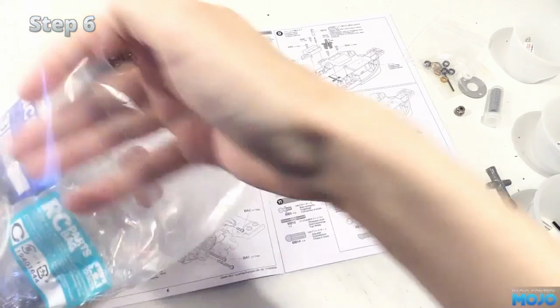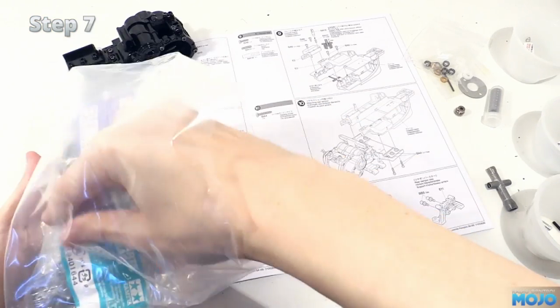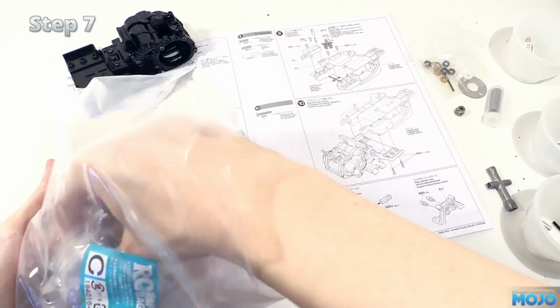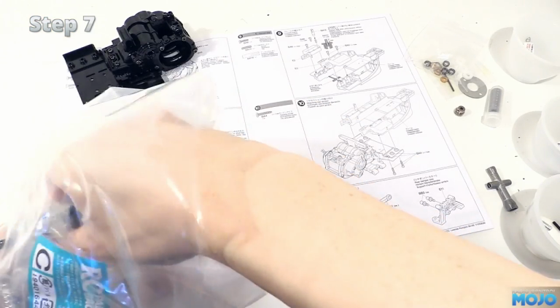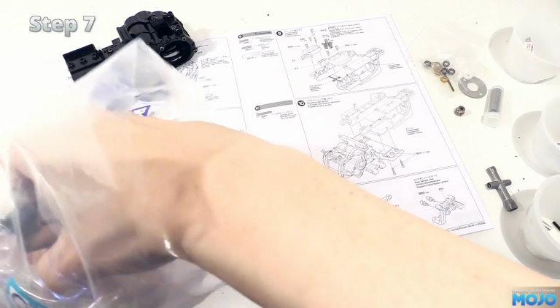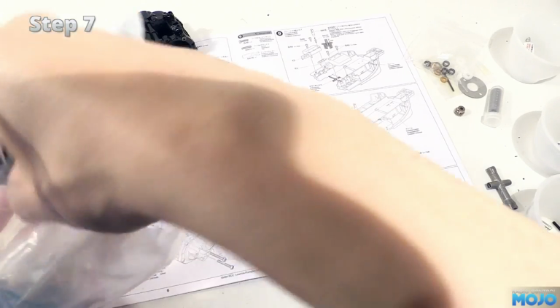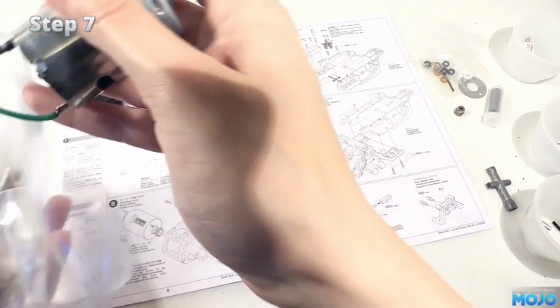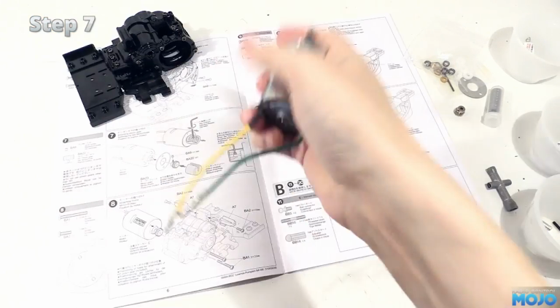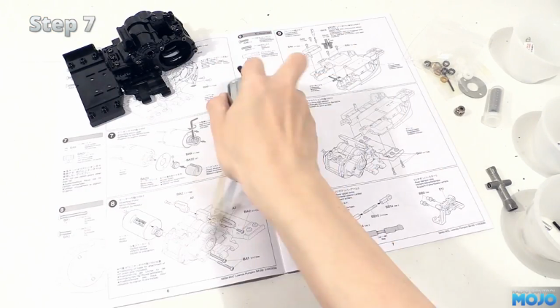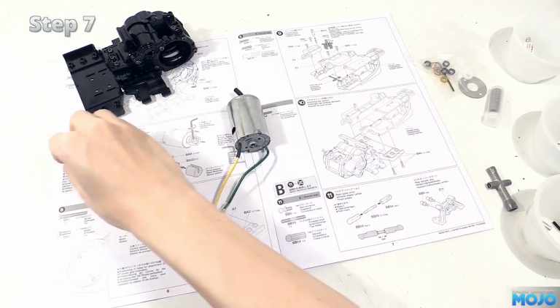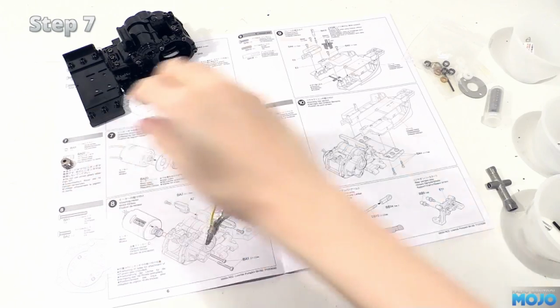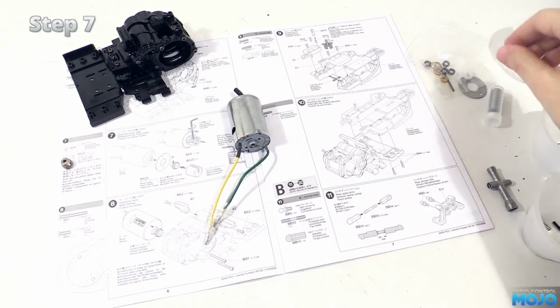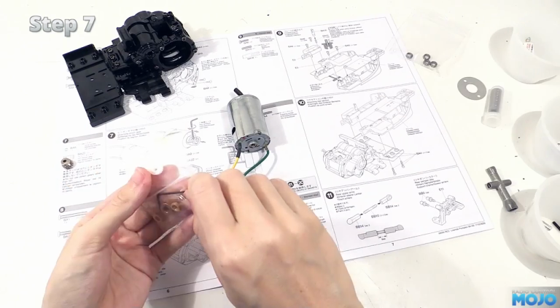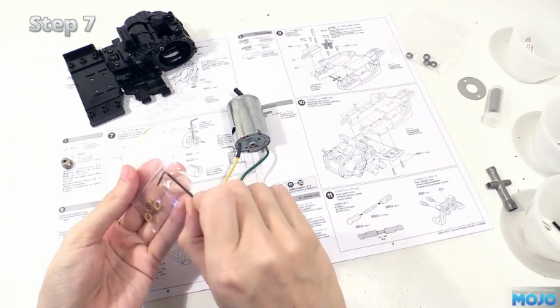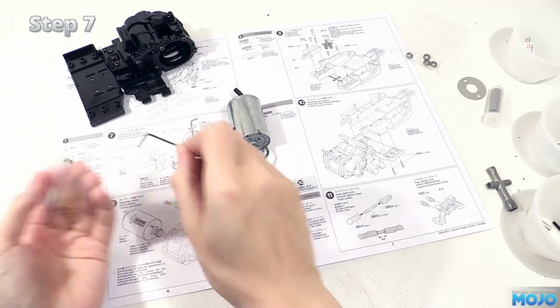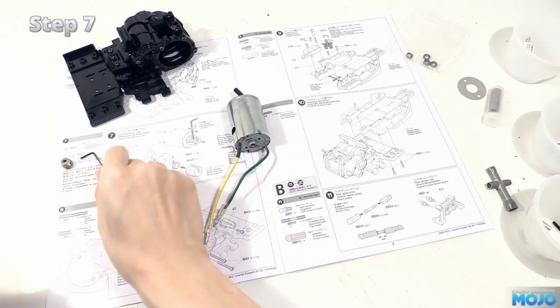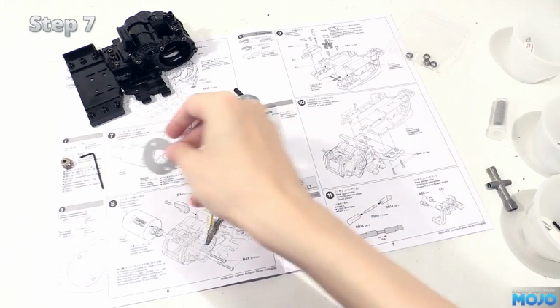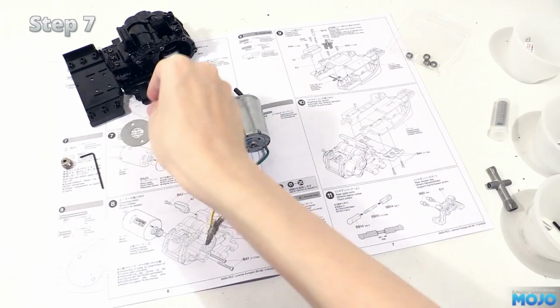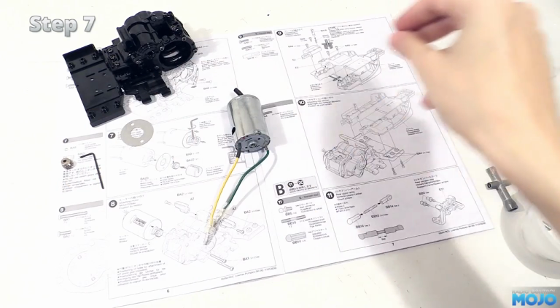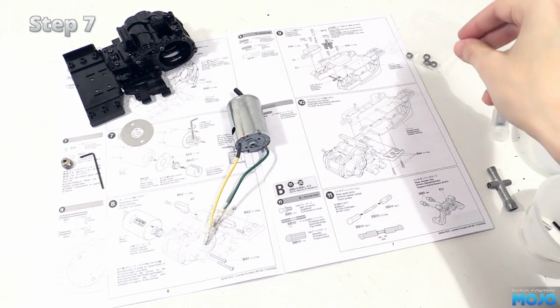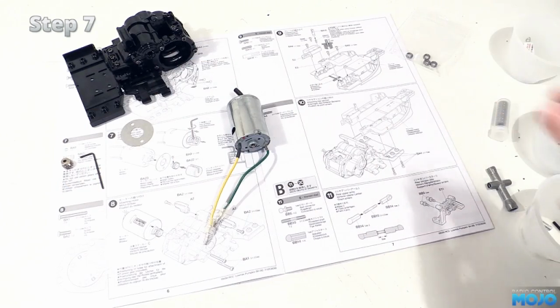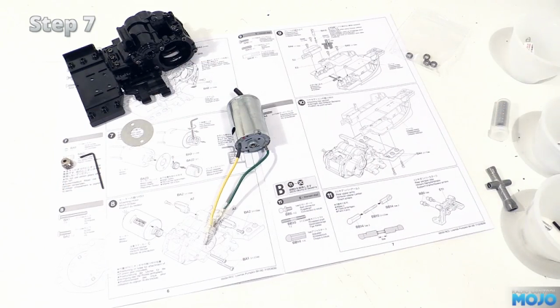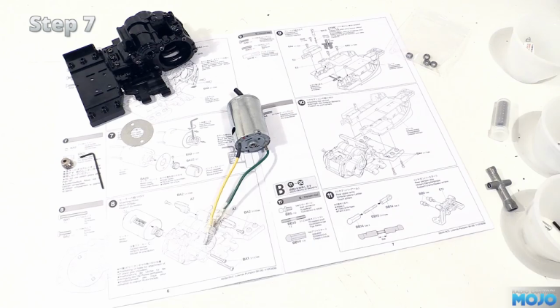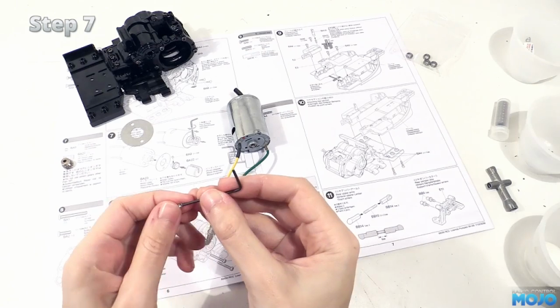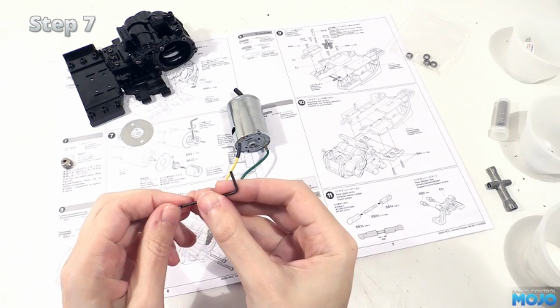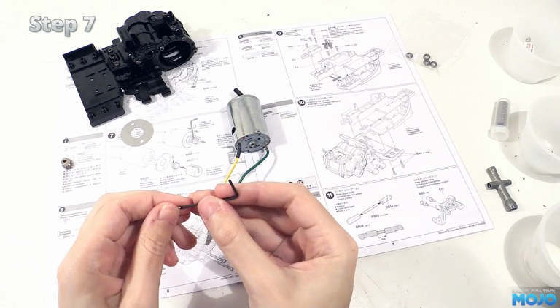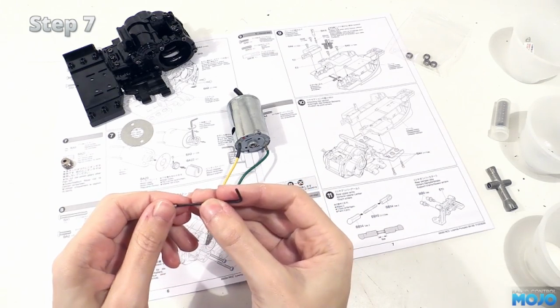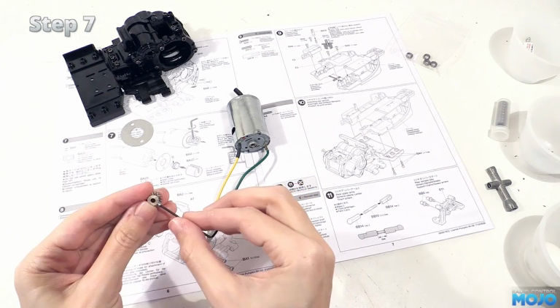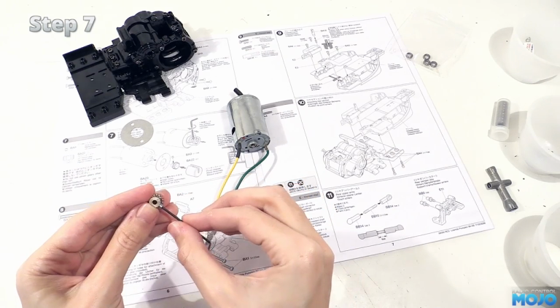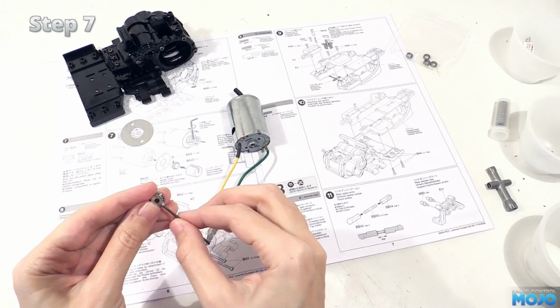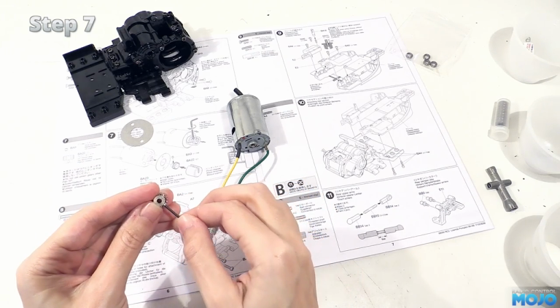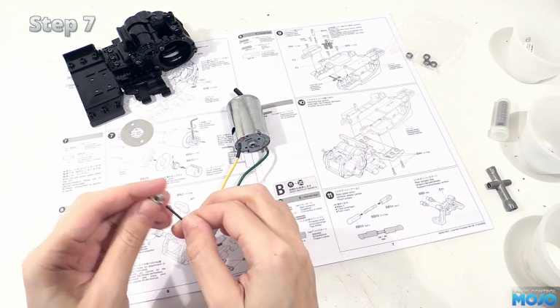Step seven, the pinion. We're going to need the motor, the pinion, the allen key, the fibre plate Tamiya always like to use, and the grub screw — which we'll loosely fit right away so we don't end up losing it.